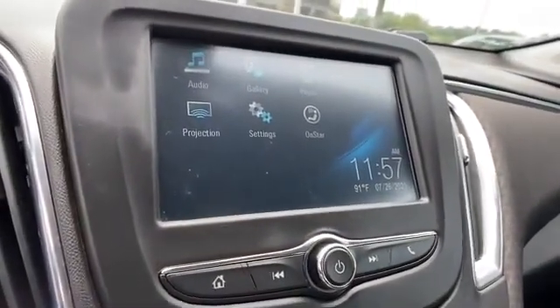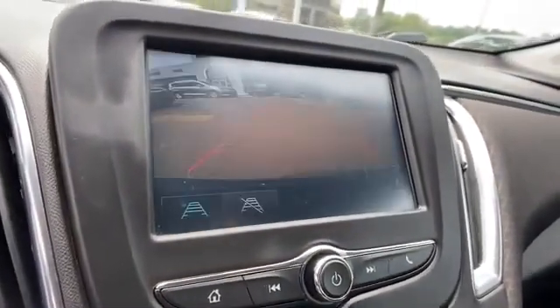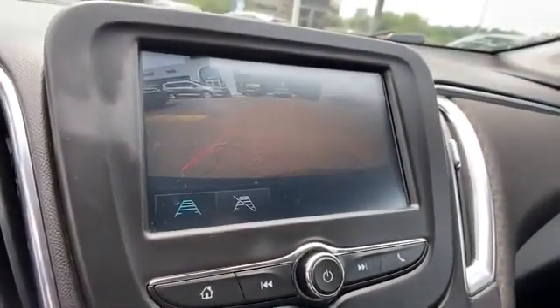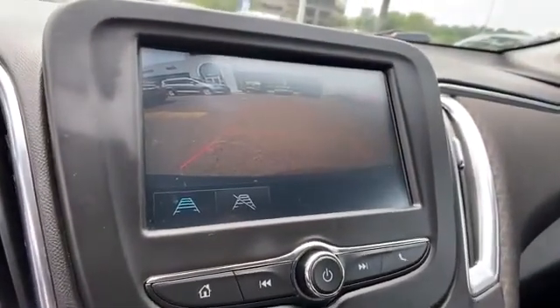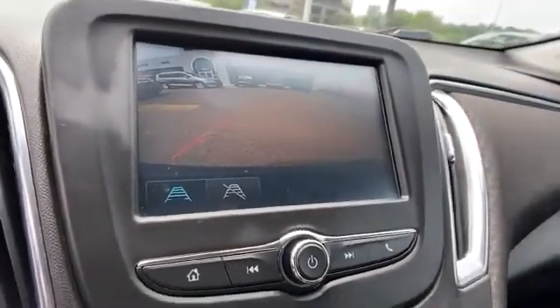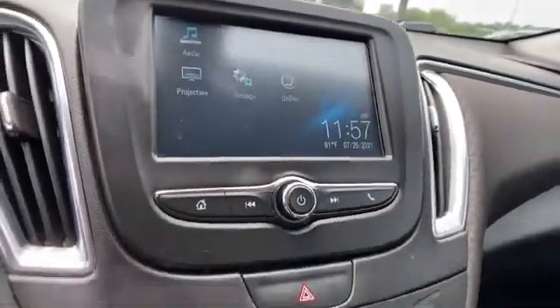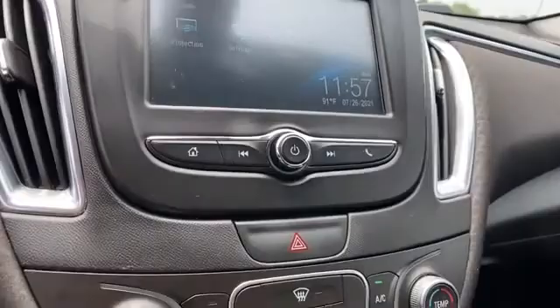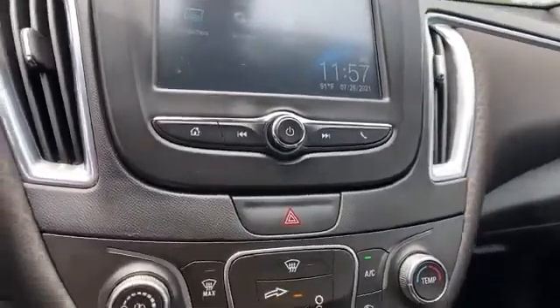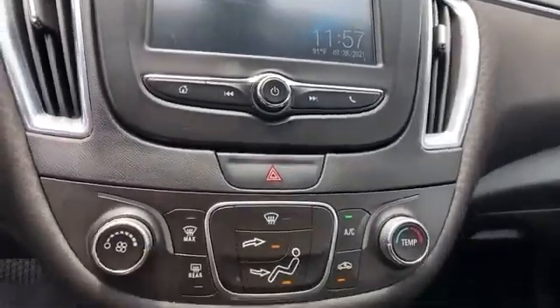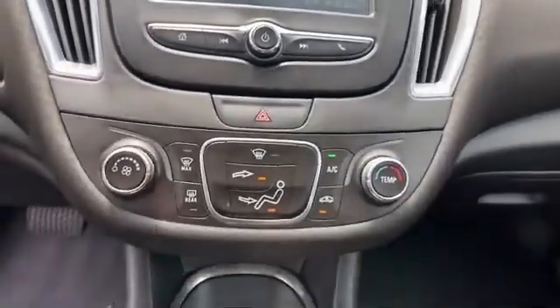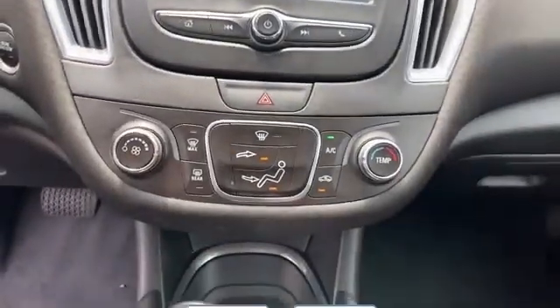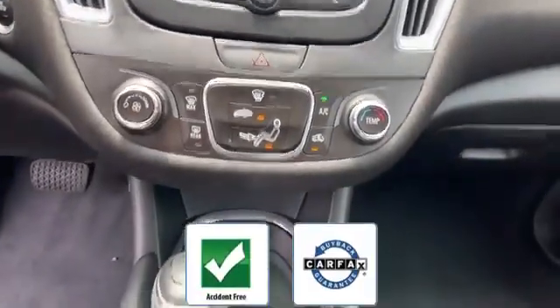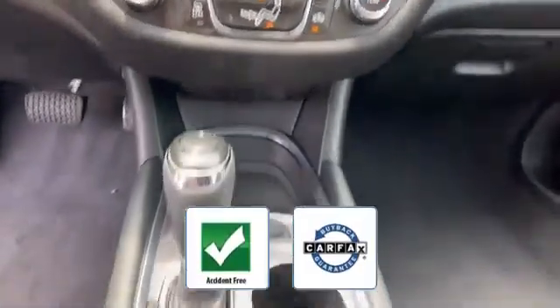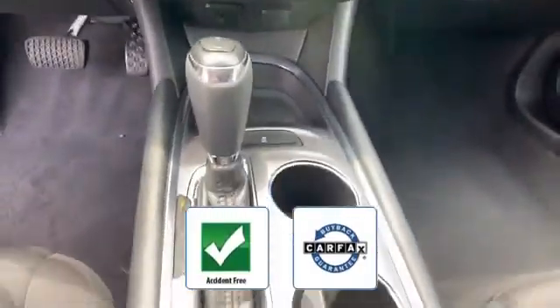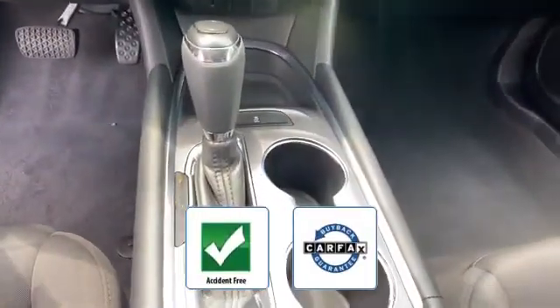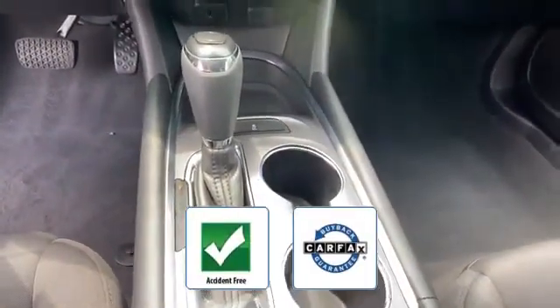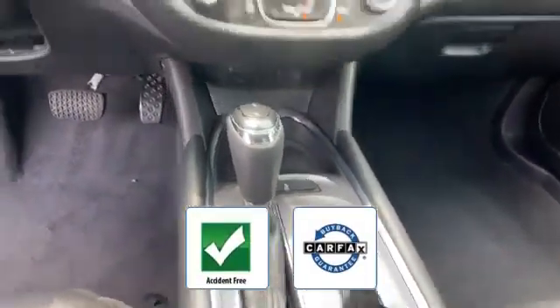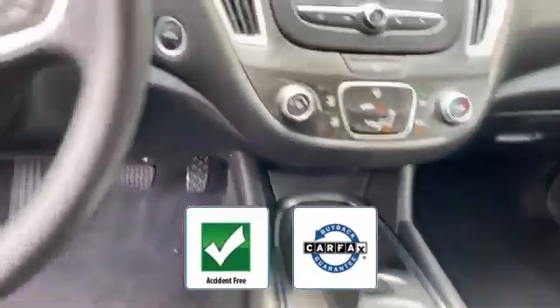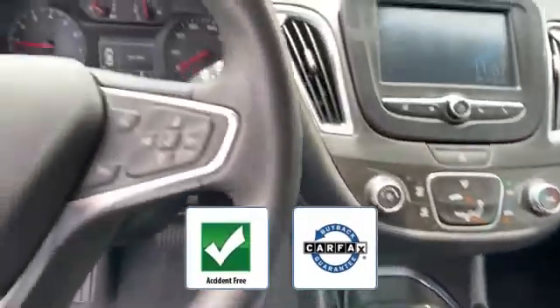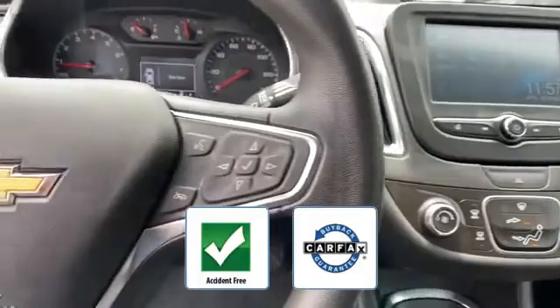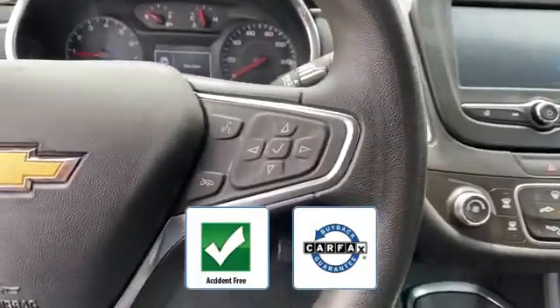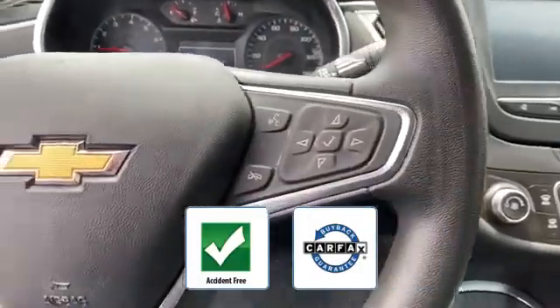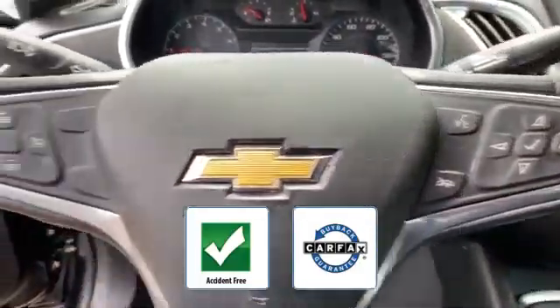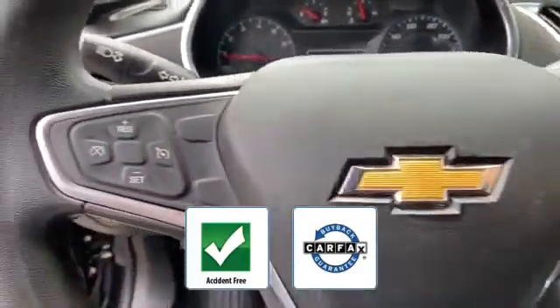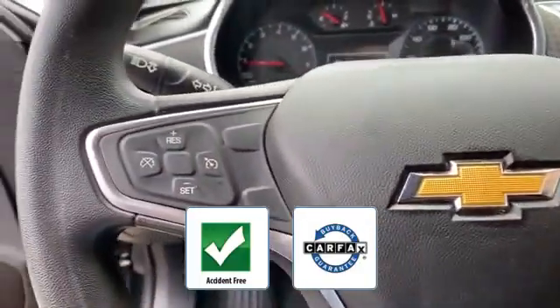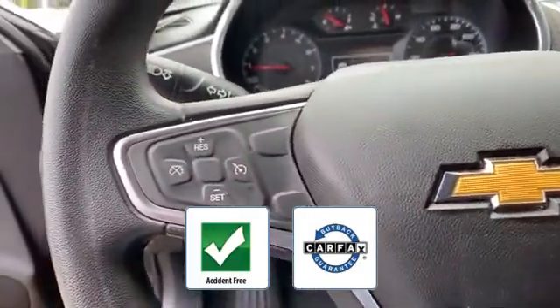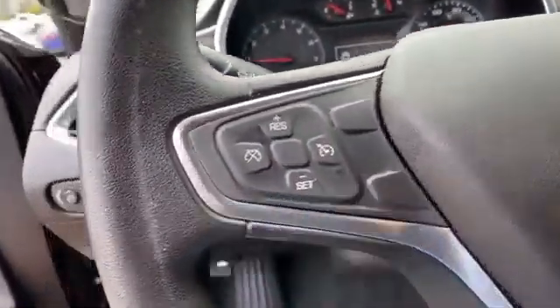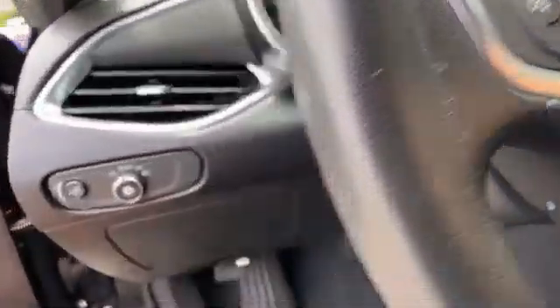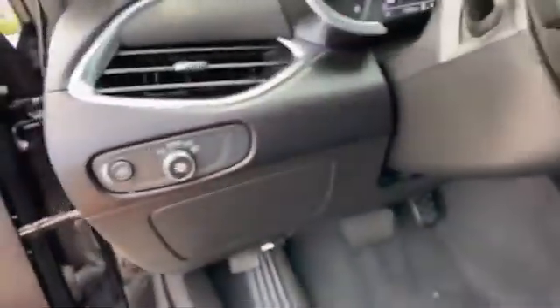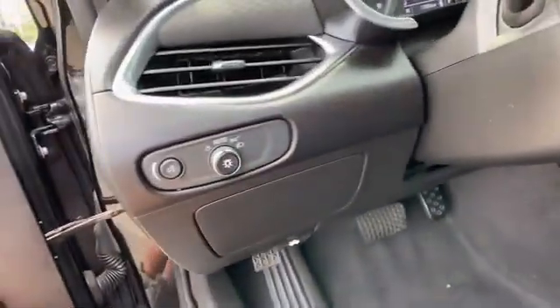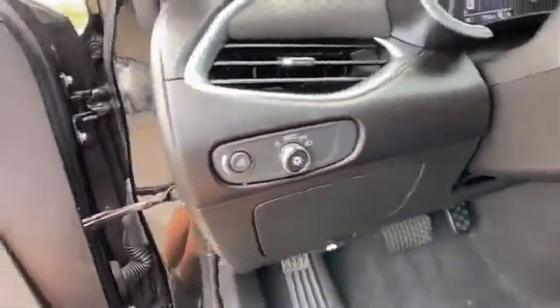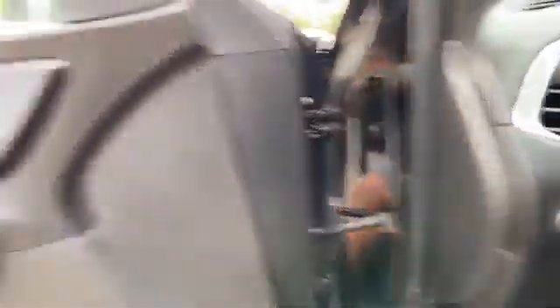Stability control, passenger side airbag sensor. This accident-free vehicle also gives peace of mind as it qualifies for the Carfax buyback guarantee. Take home the car of your dreams today.